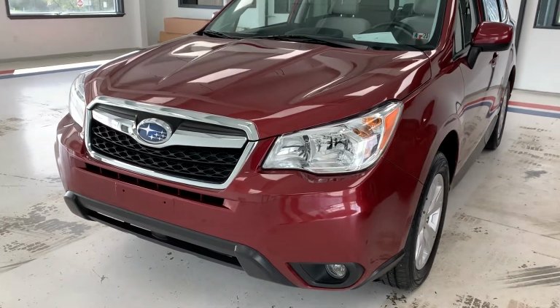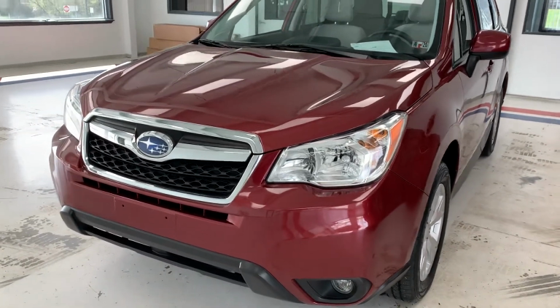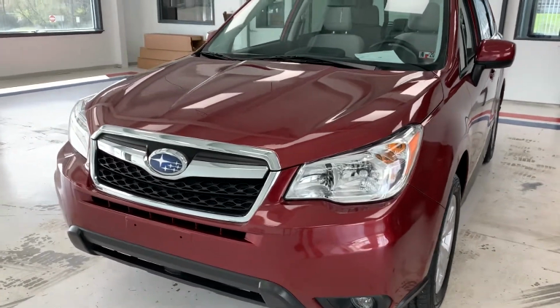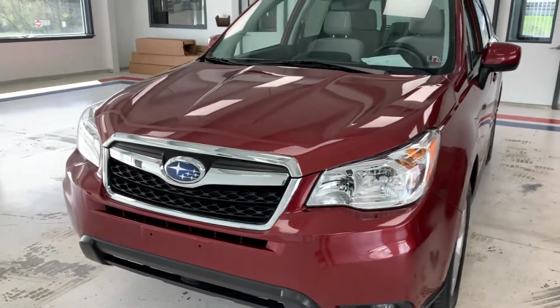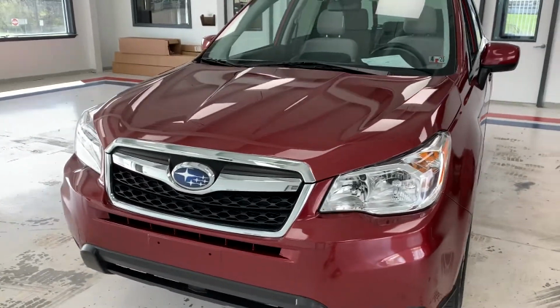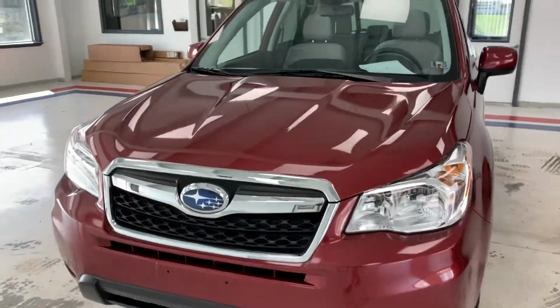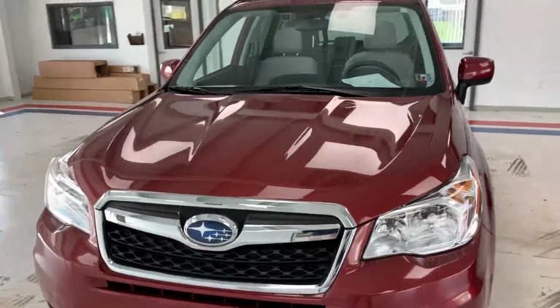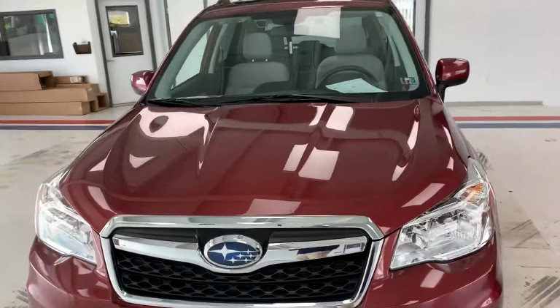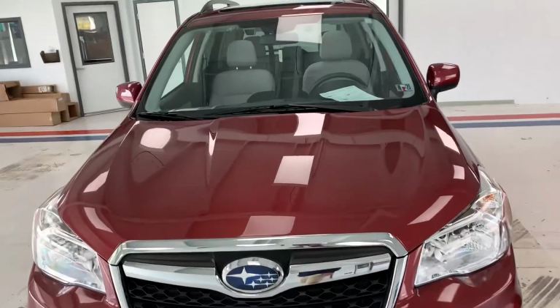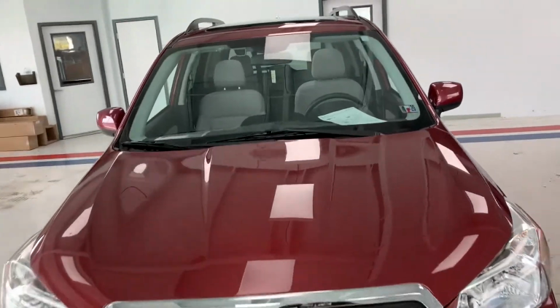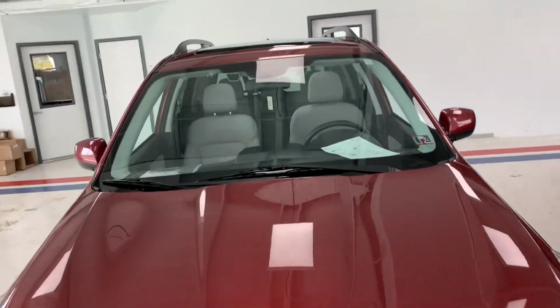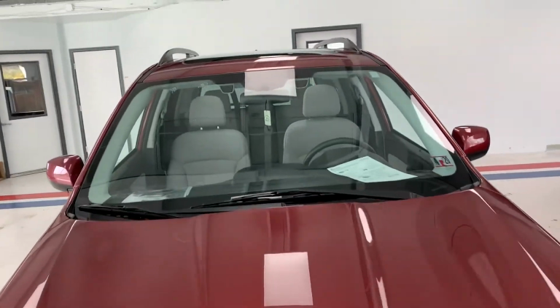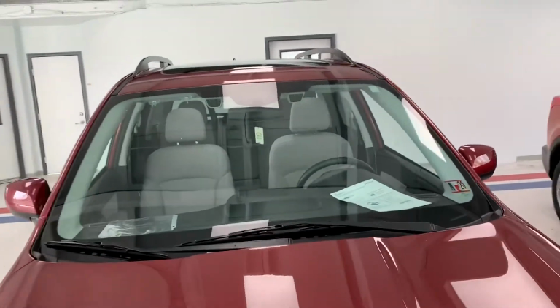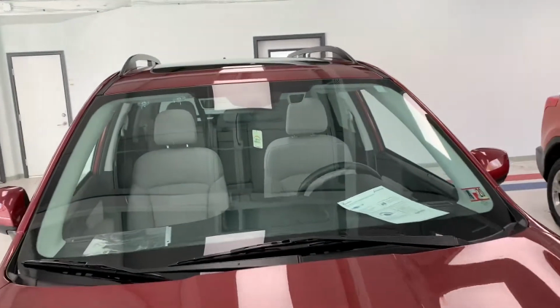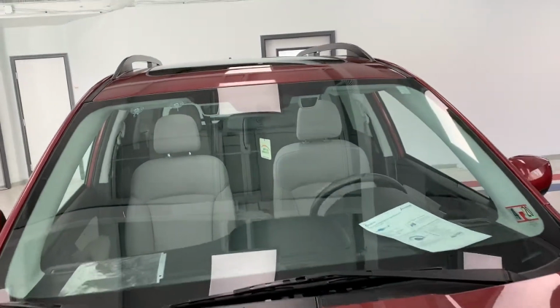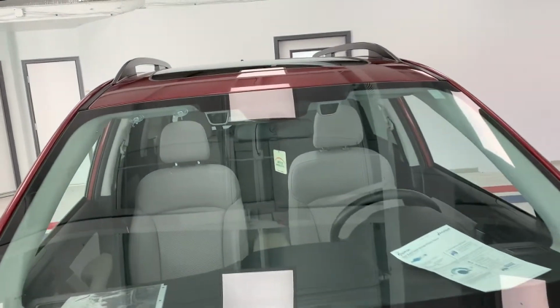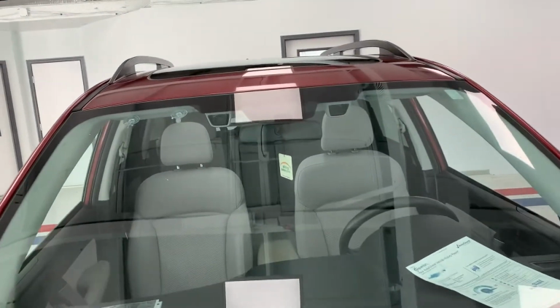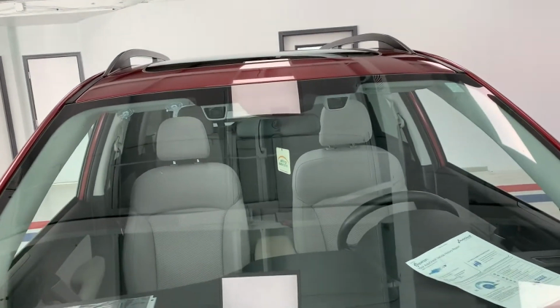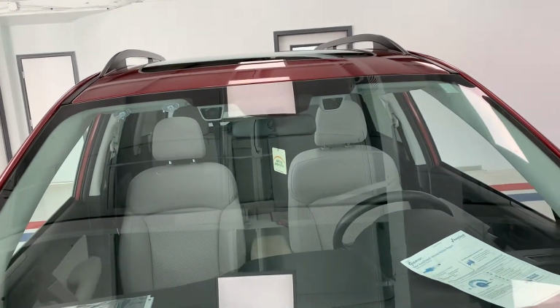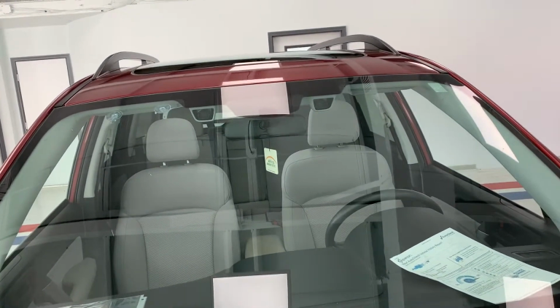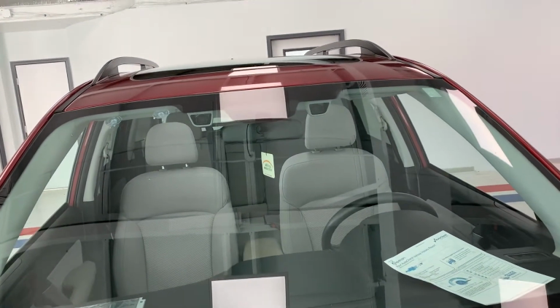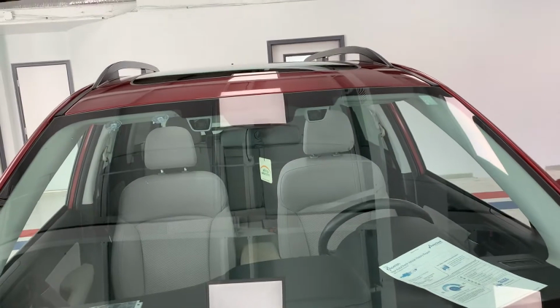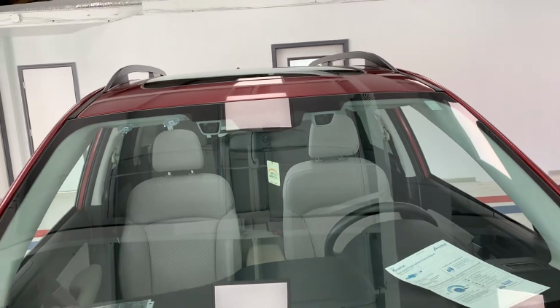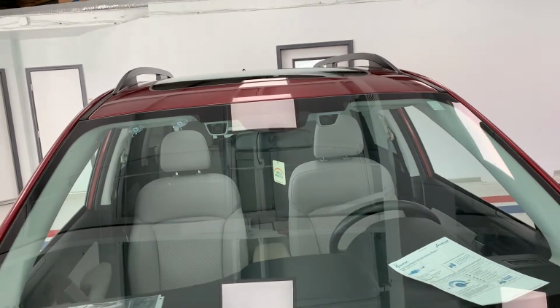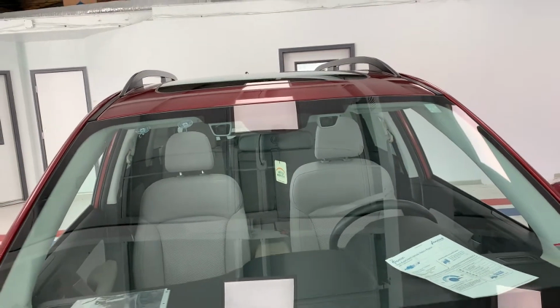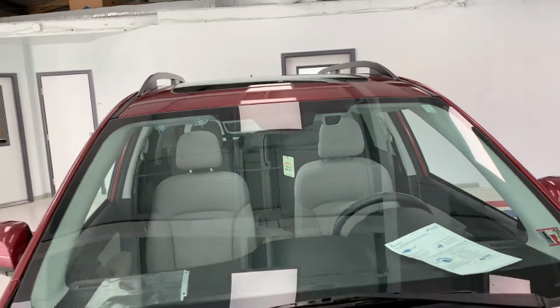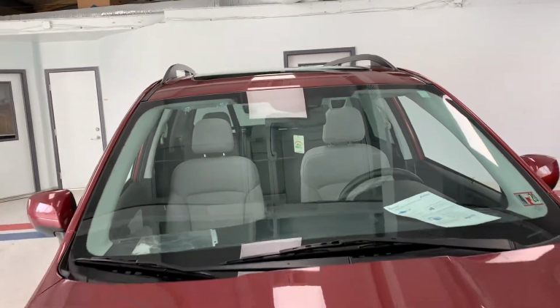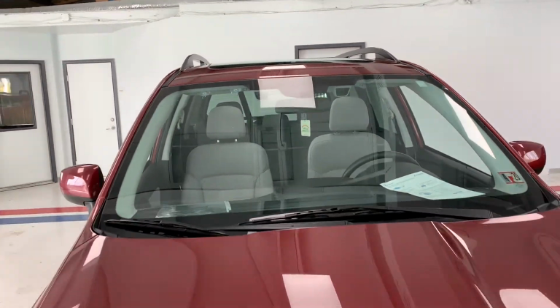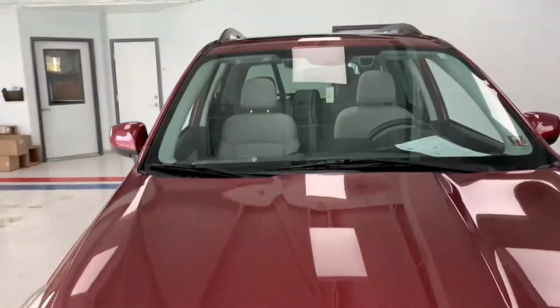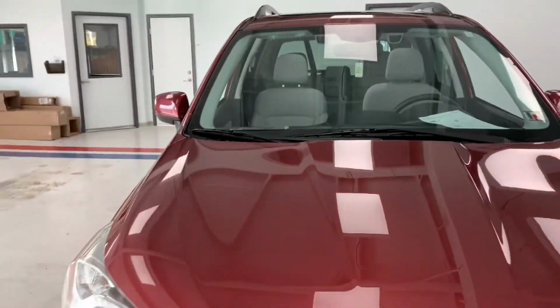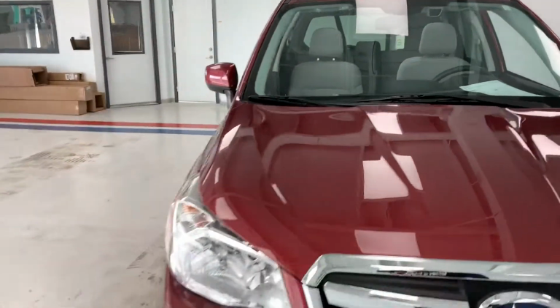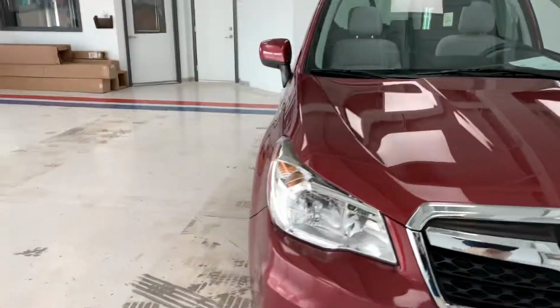I'd like to point out while we're up front here, this is a Forester with the EyeSight package. It's a game changer for a lot of people. You can see the two cameras and sensors up there that make up the sensor suite for that package.